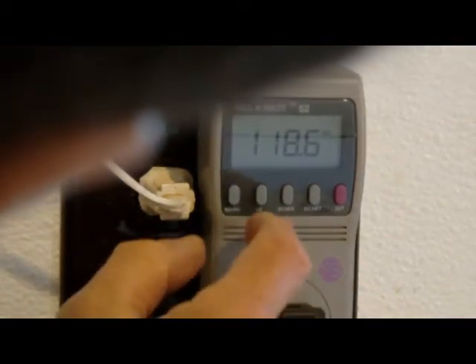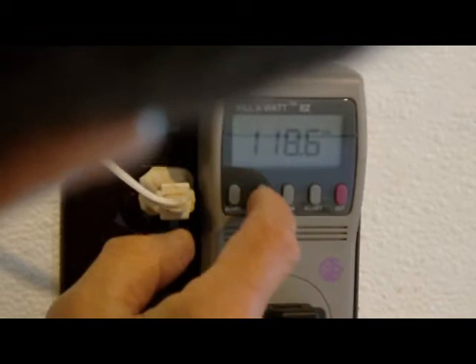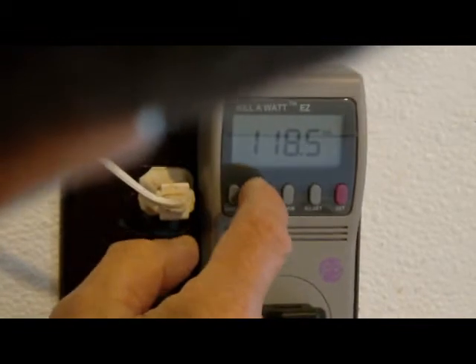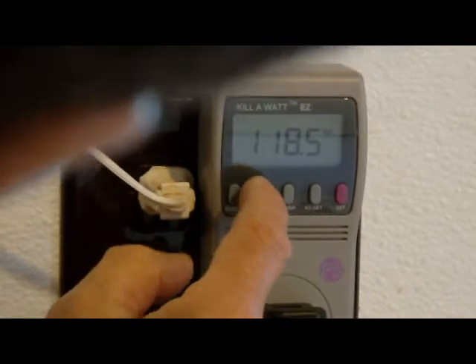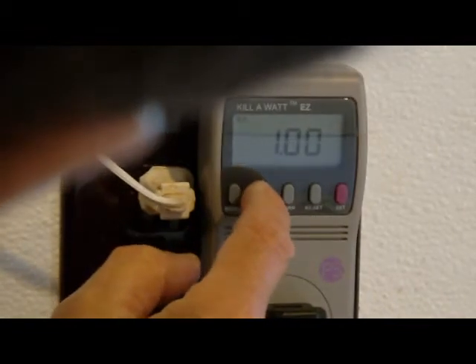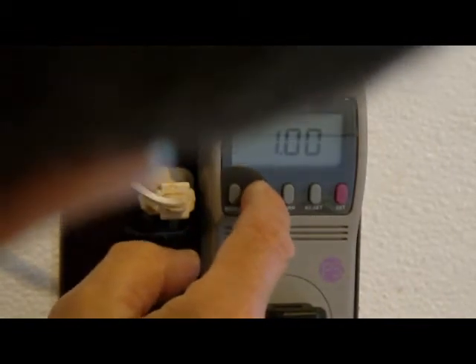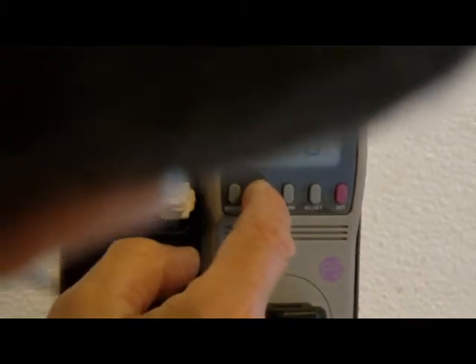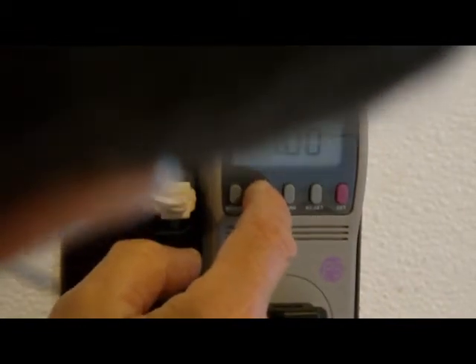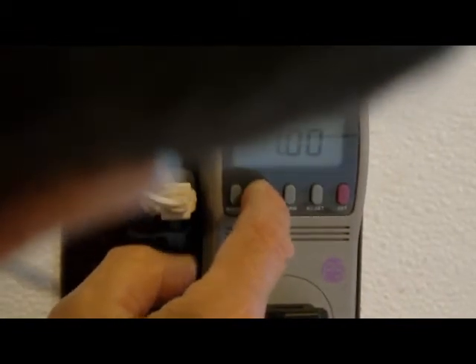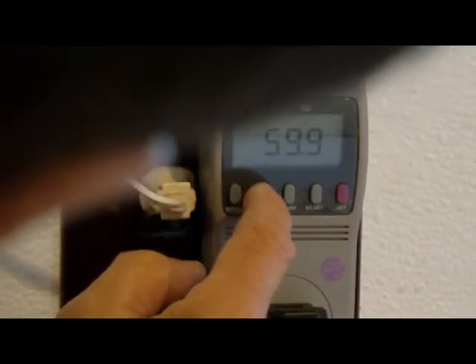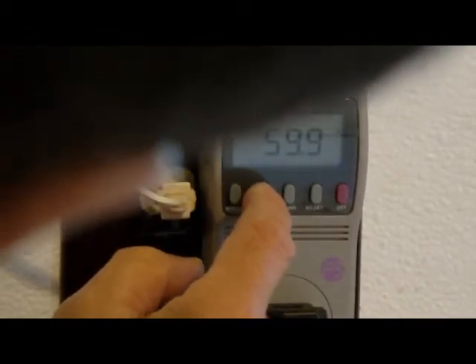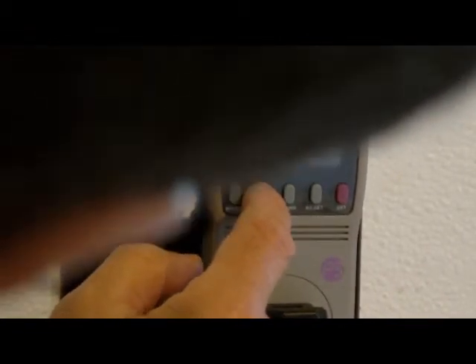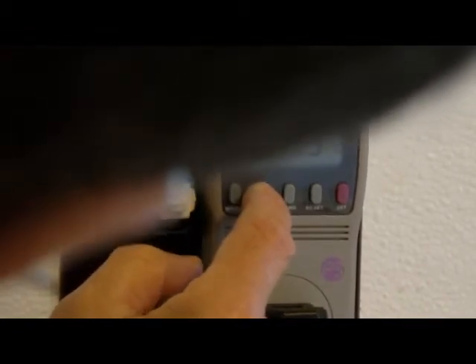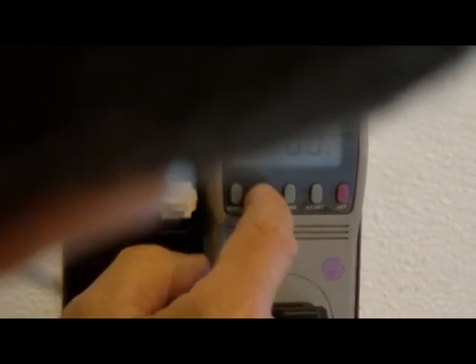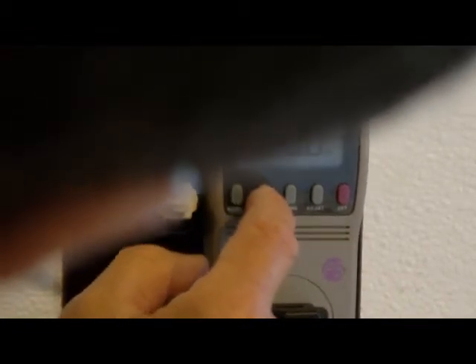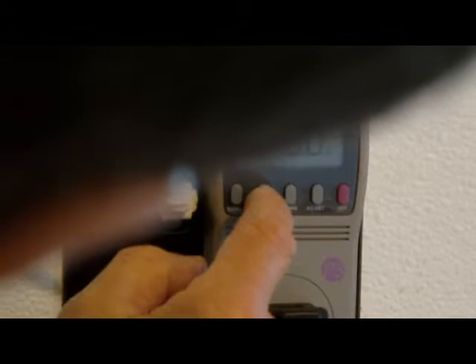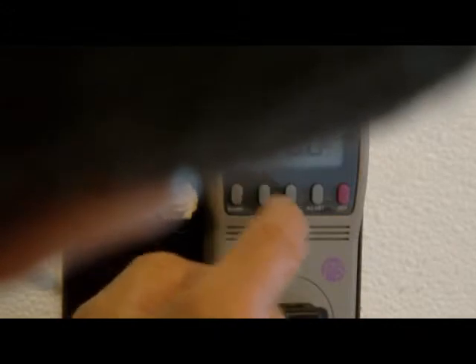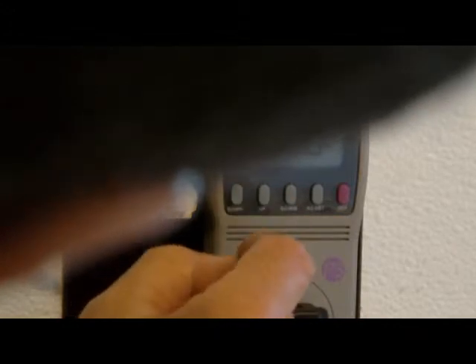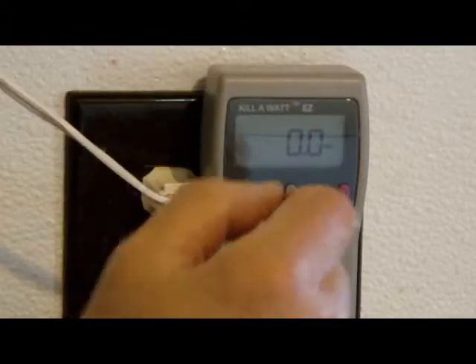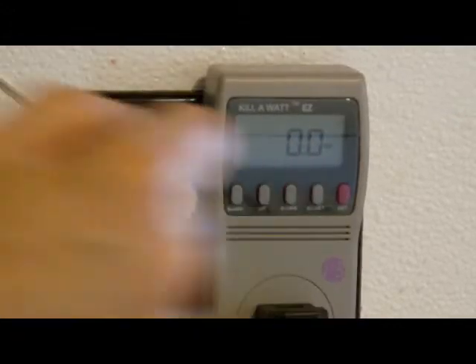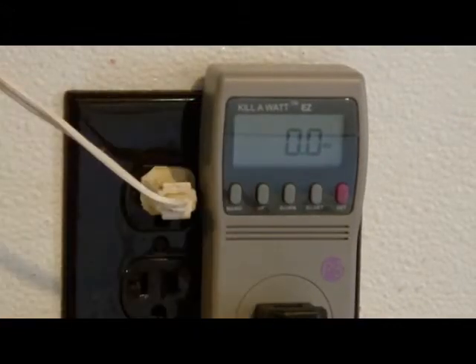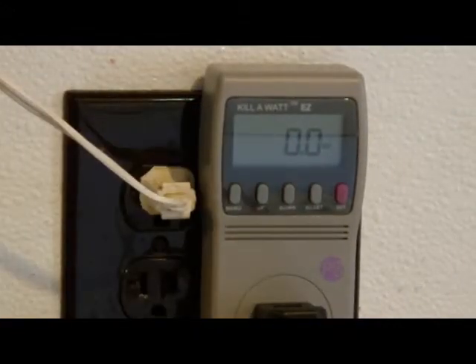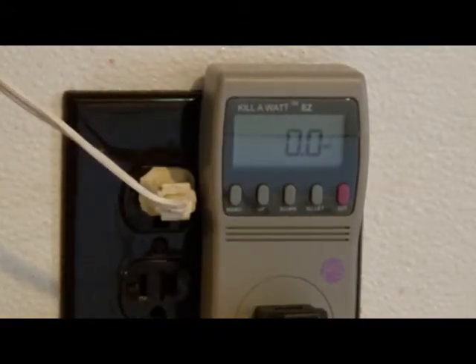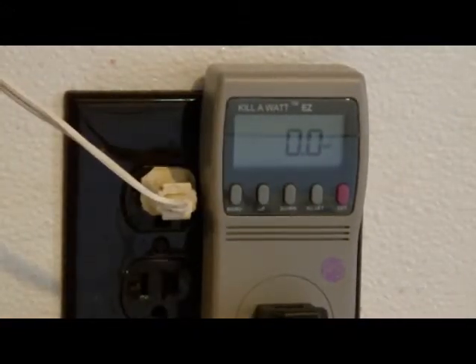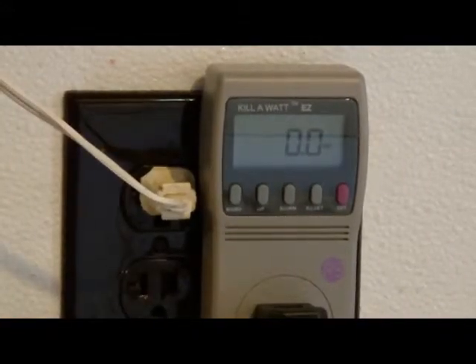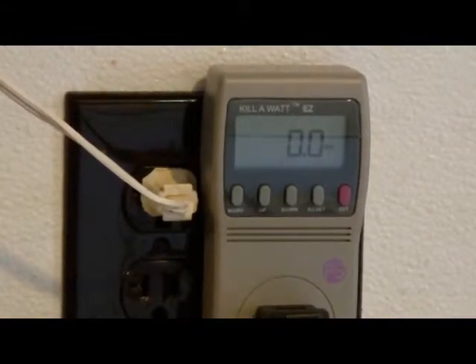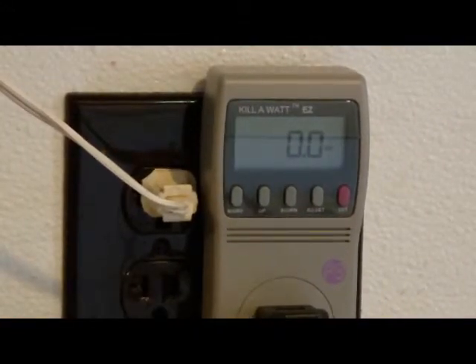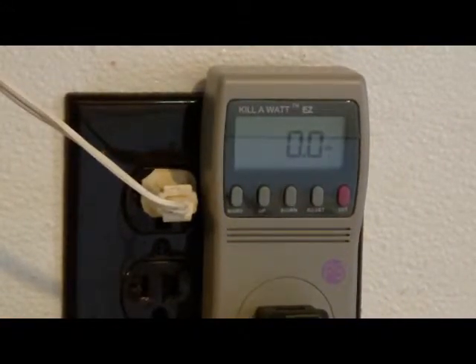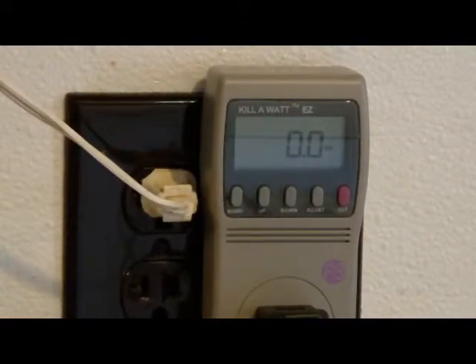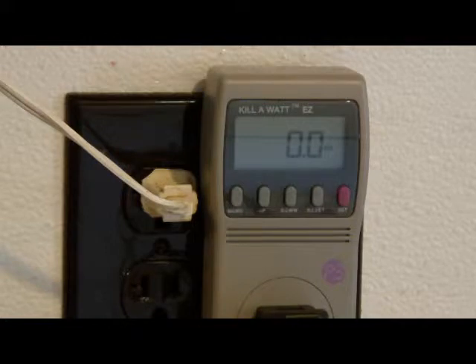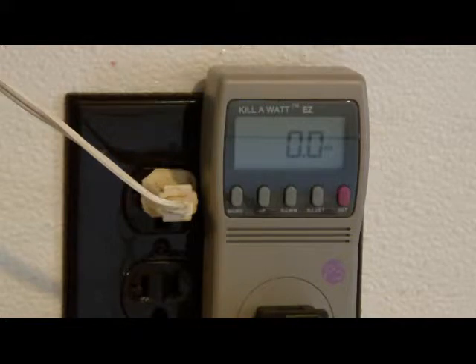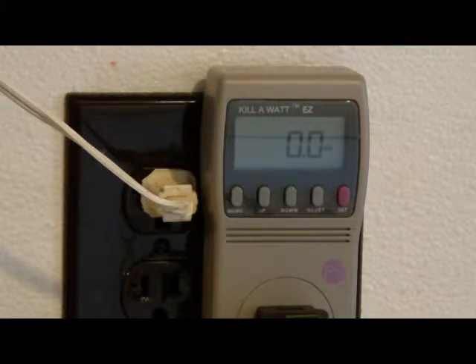It's at volts. Now it's at pf. Now it's at hertz. Now it's at volt amps. Now it's at watts. That's the key setting we want.